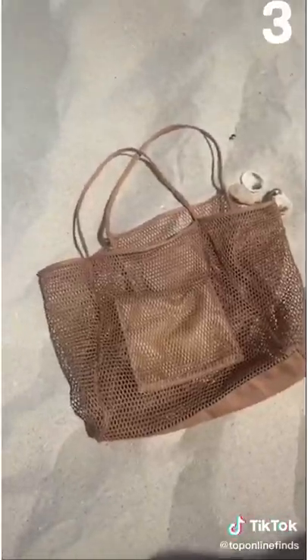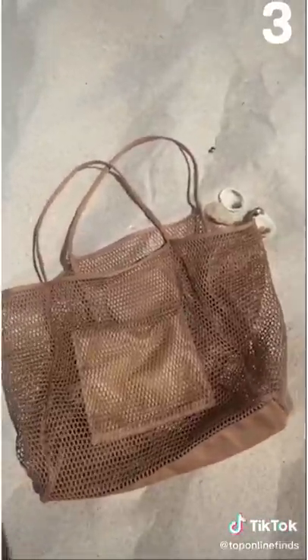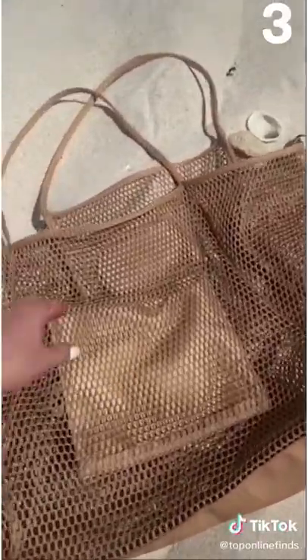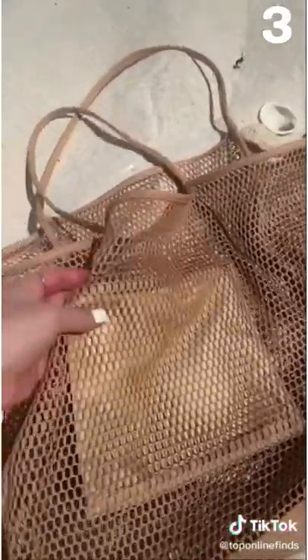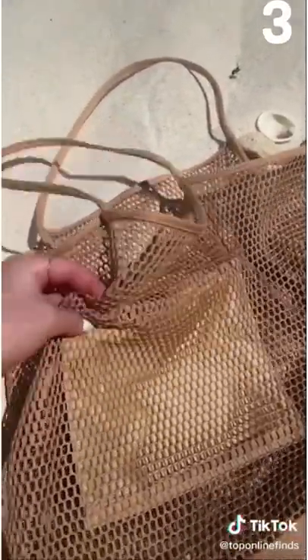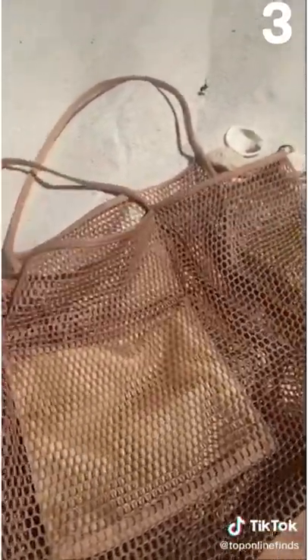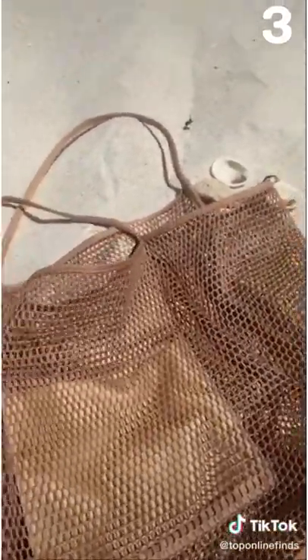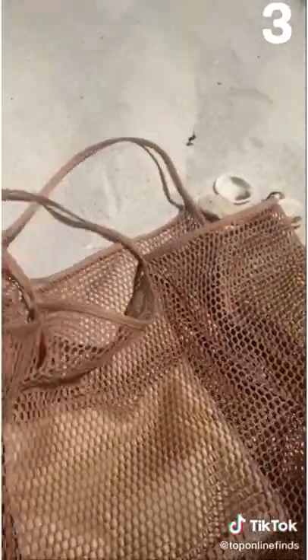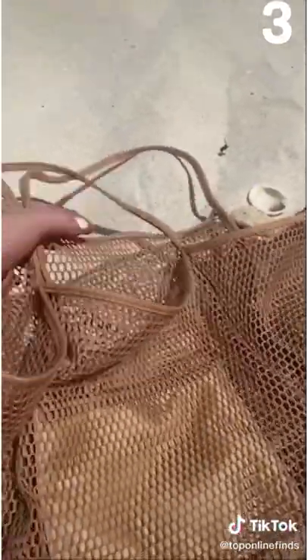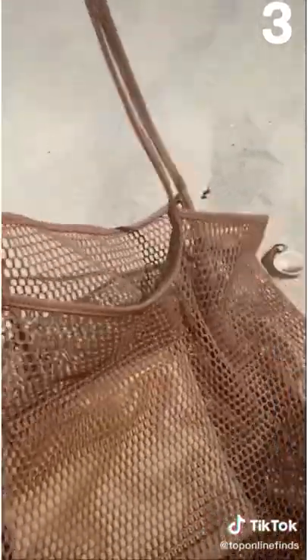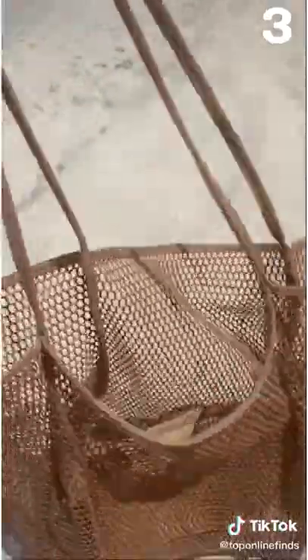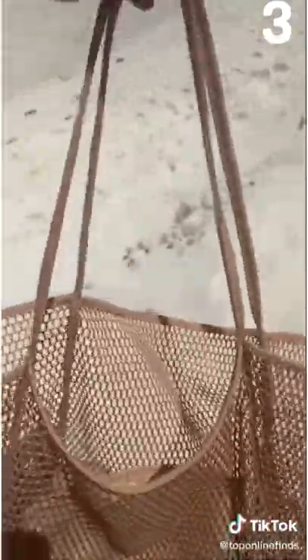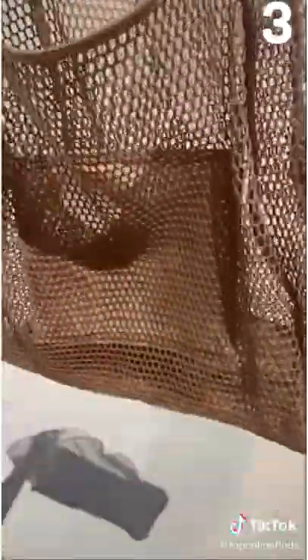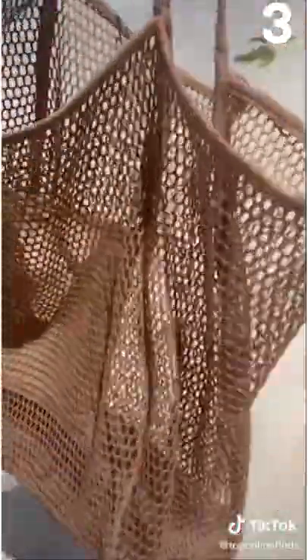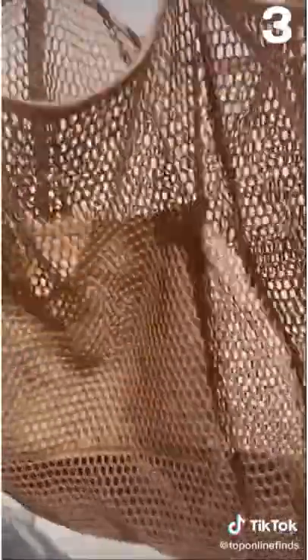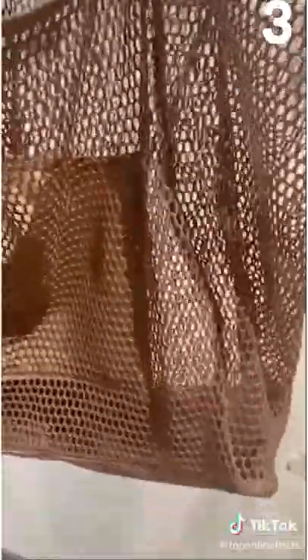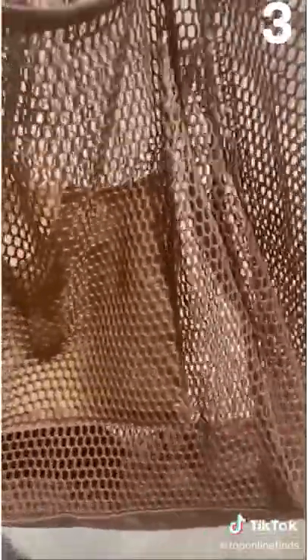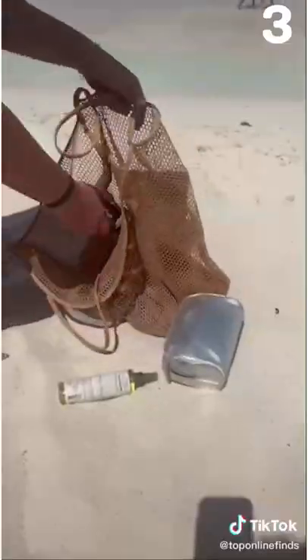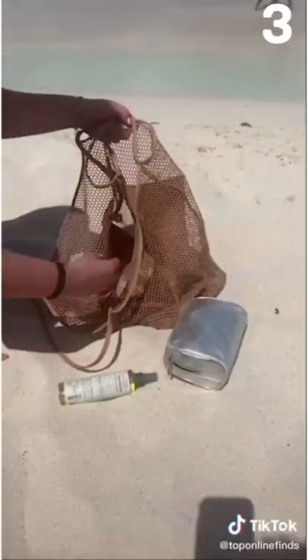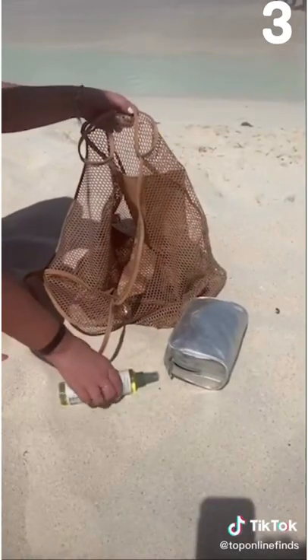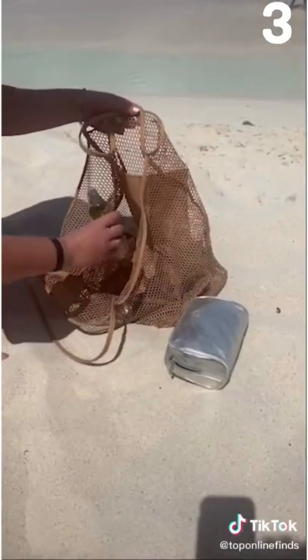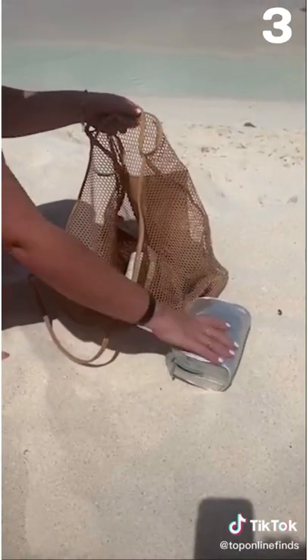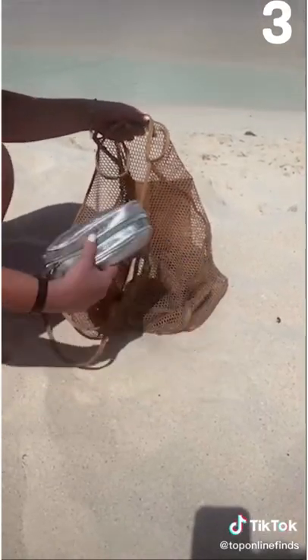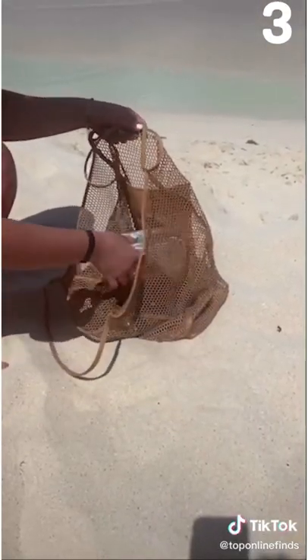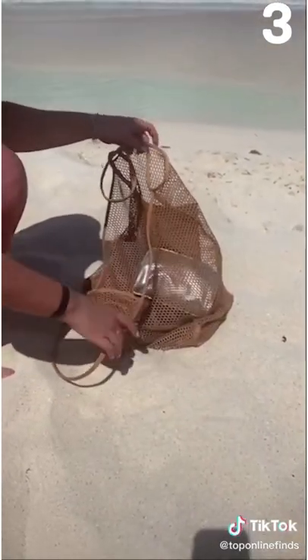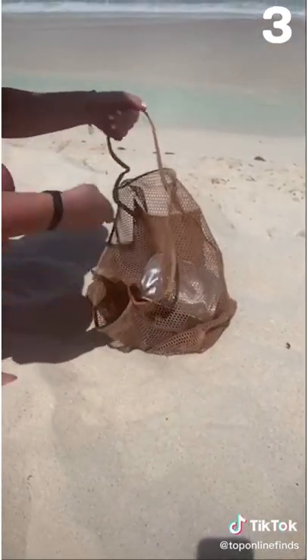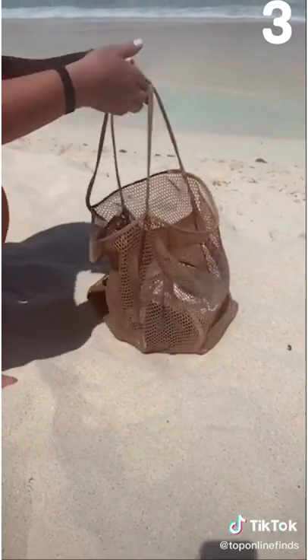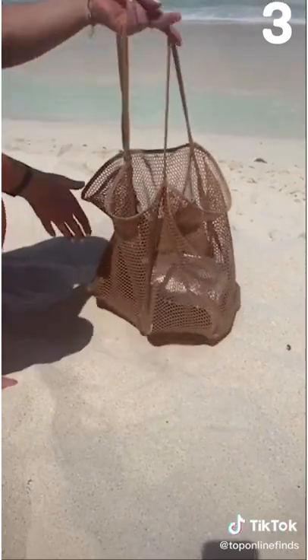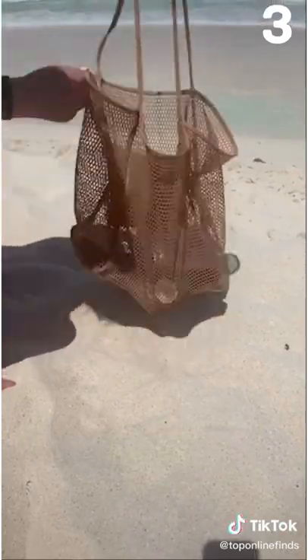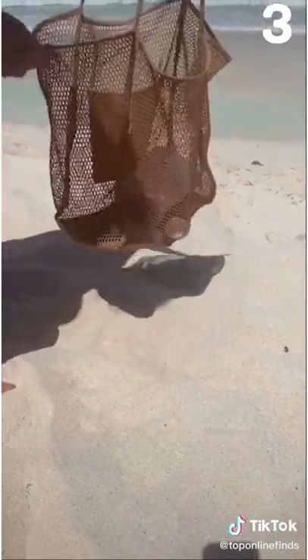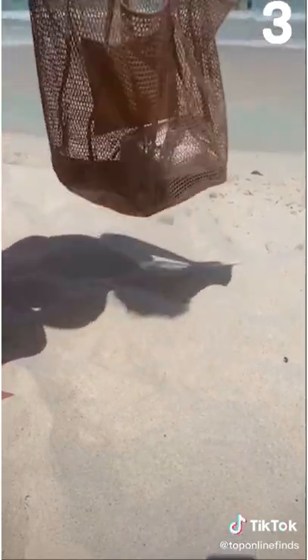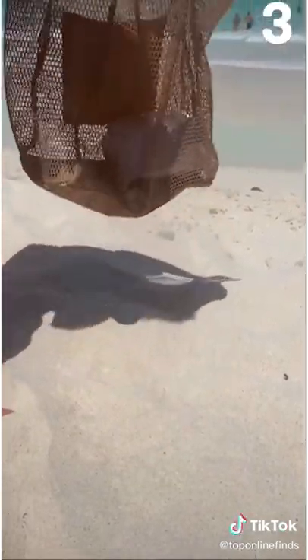Next is this cute mesh tote. It's perfect for the beach because since it's mesh, the sand just goes straight through so you won't get sand stuck in your bag. I love how big it is — you can fit so much stuff — and it comes in multiple colors.